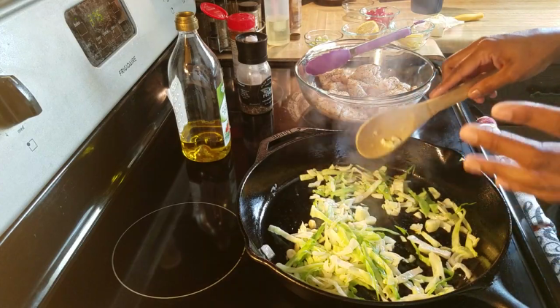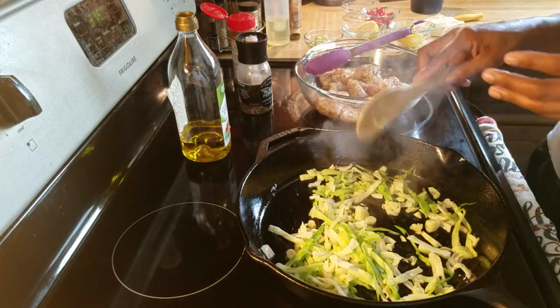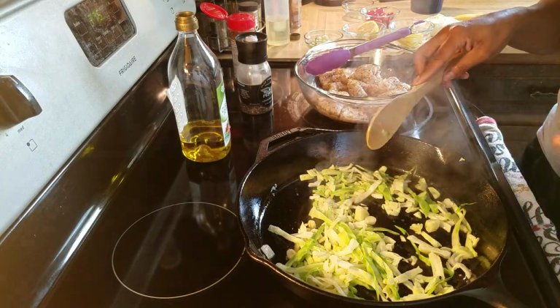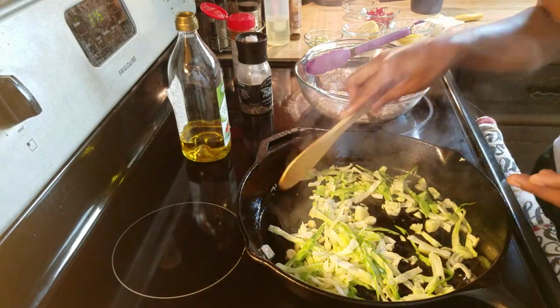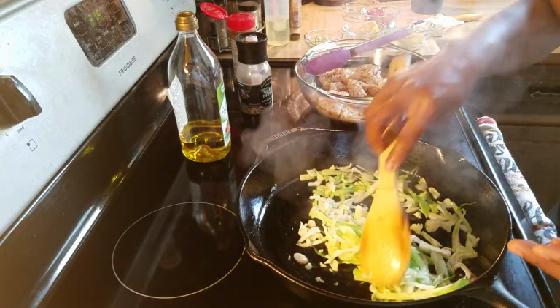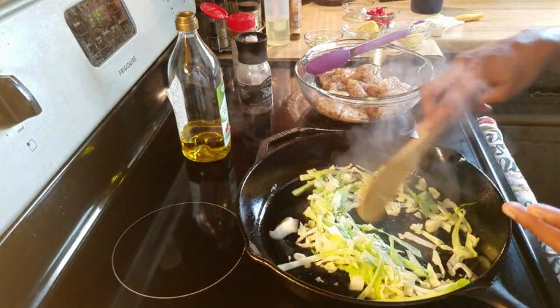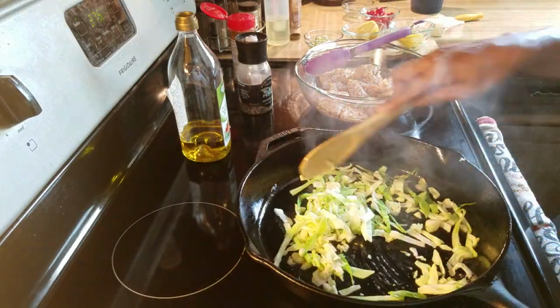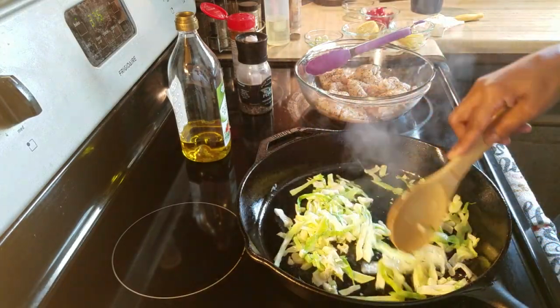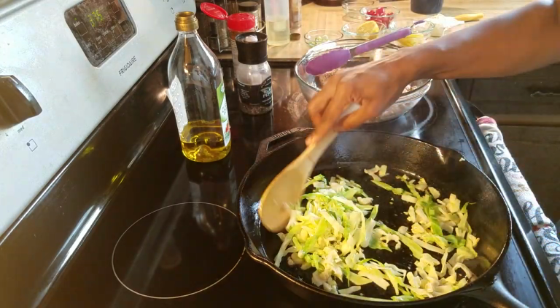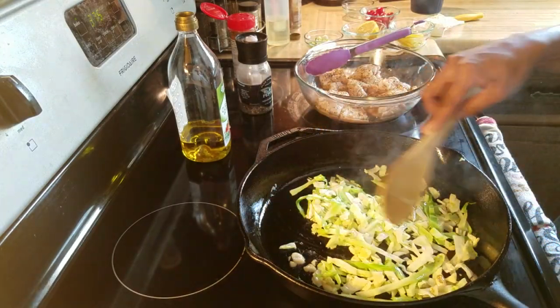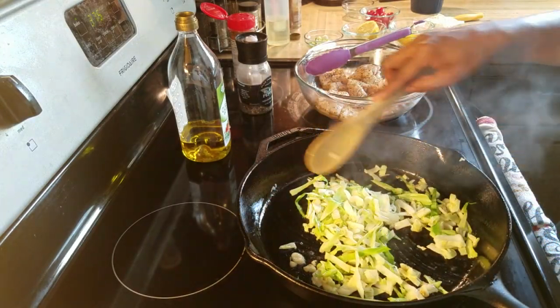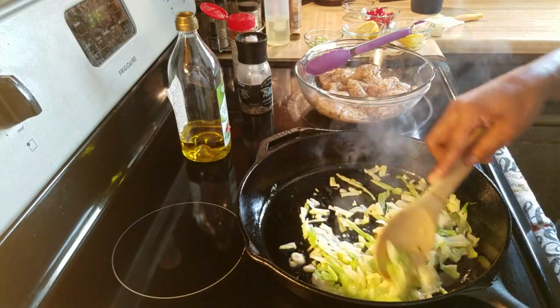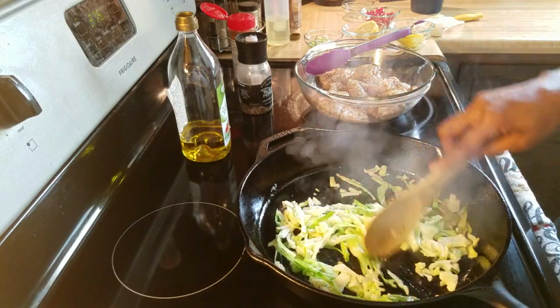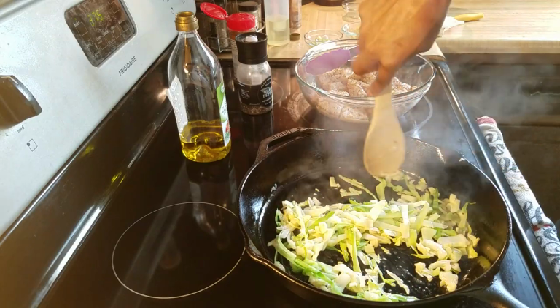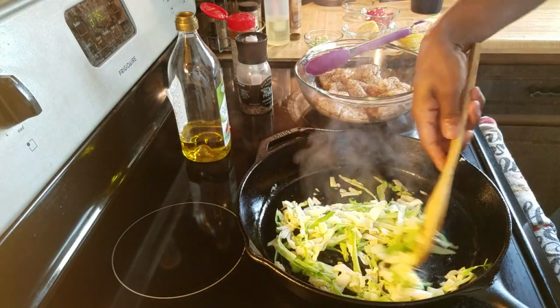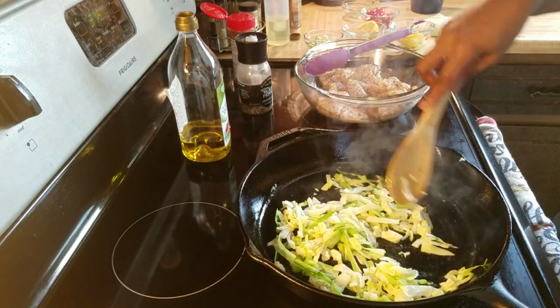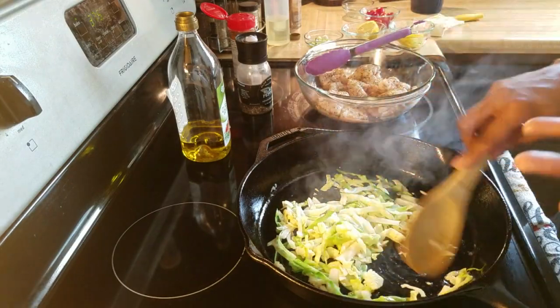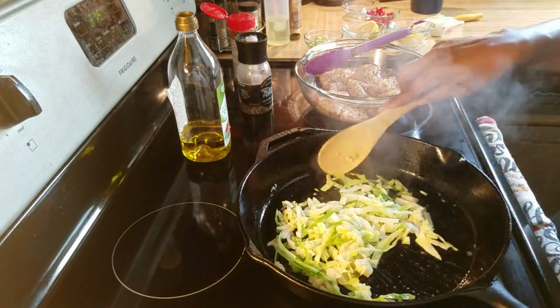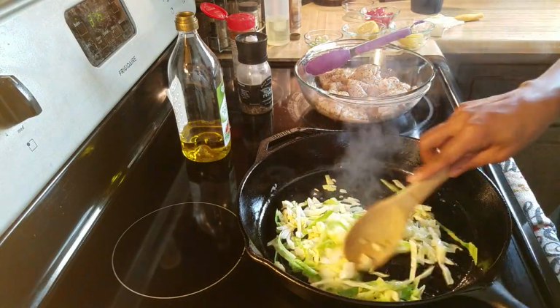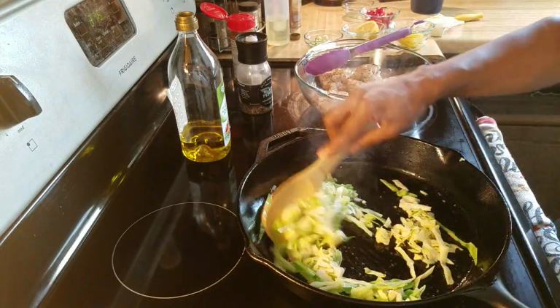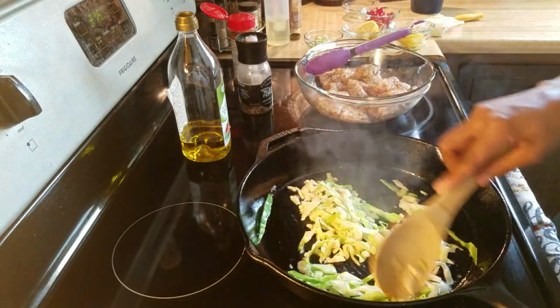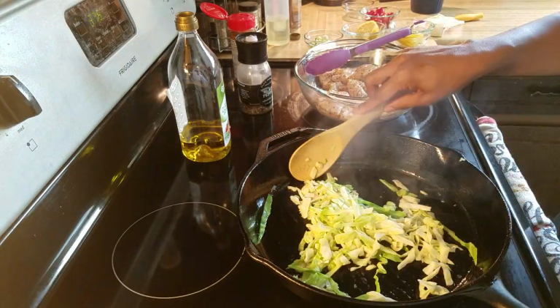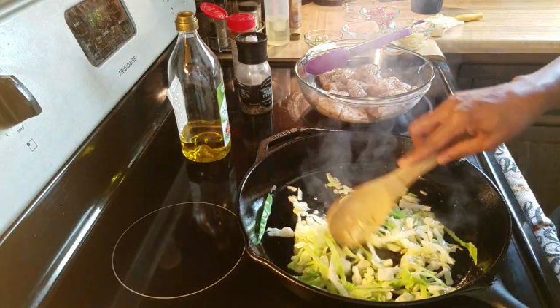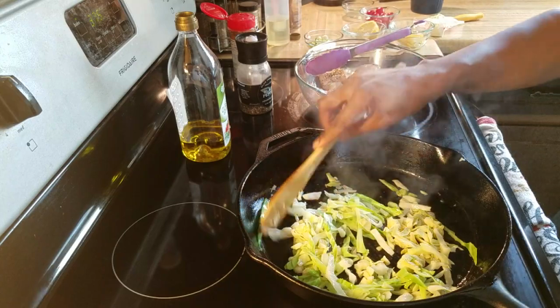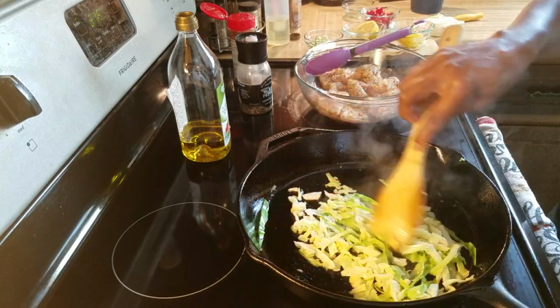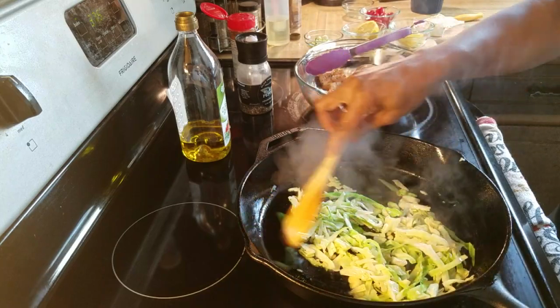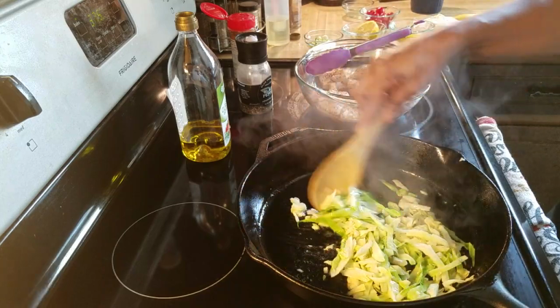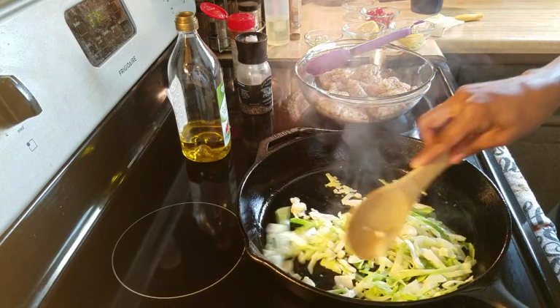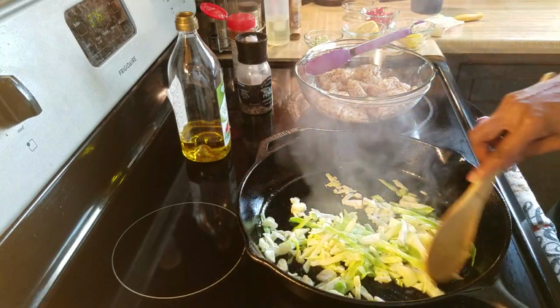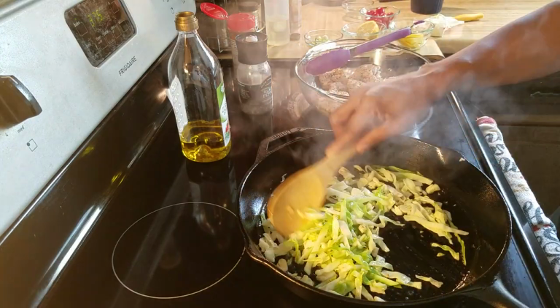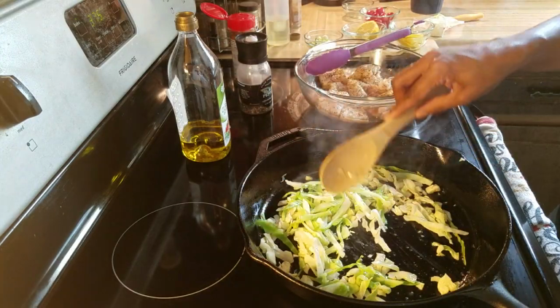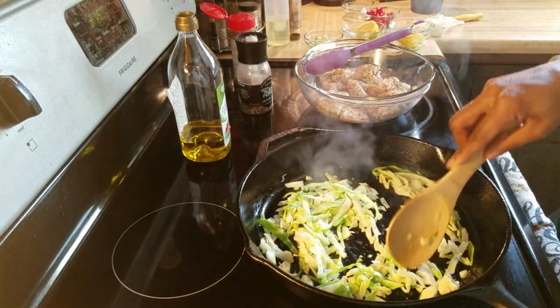Sometimes I like to bake mine with broccoli, mushrooms — you can just do like a vegetable medley, it's really good. Just like when we do chicken, we bake maybe potatoes and vegetables with the chicken. It makes it easier.